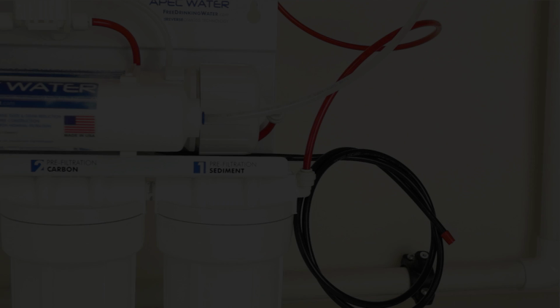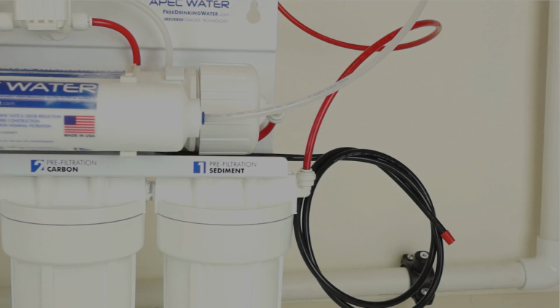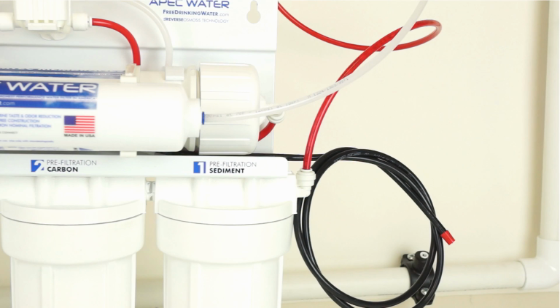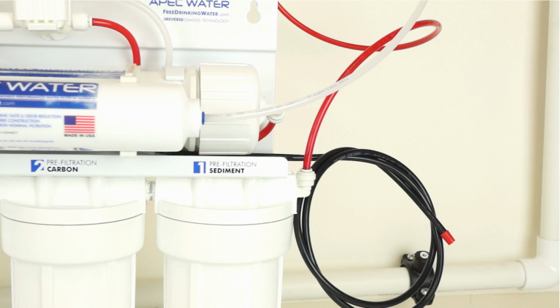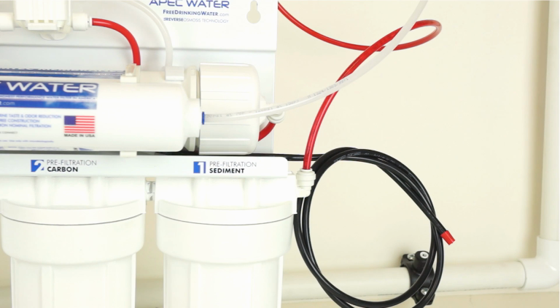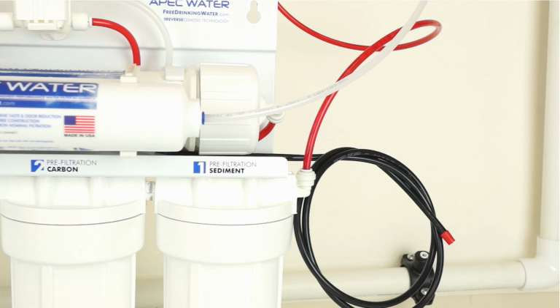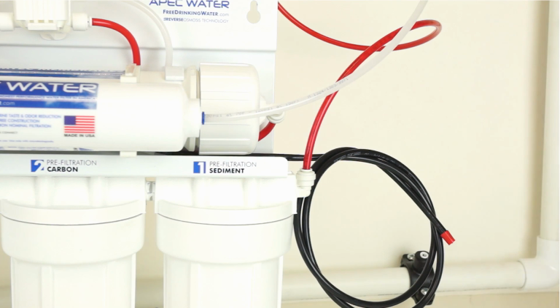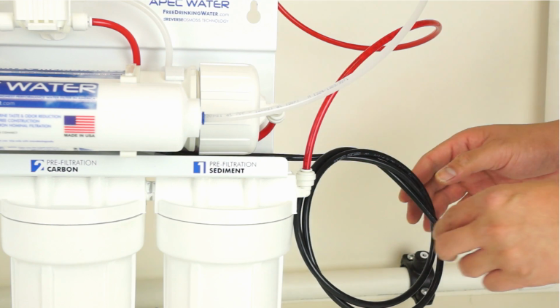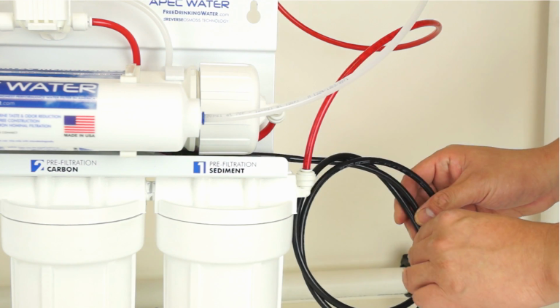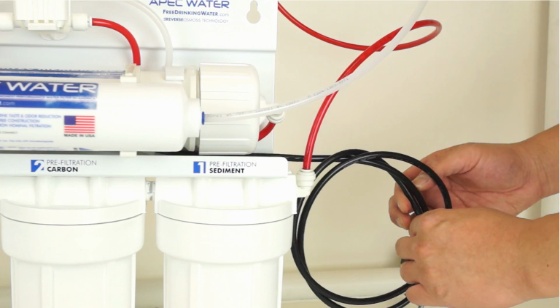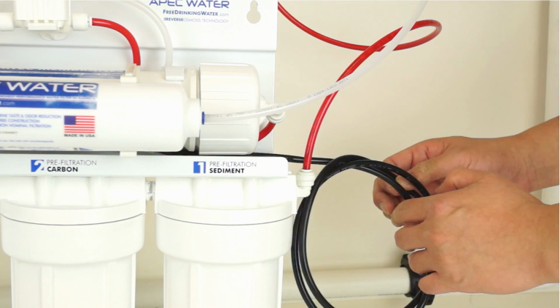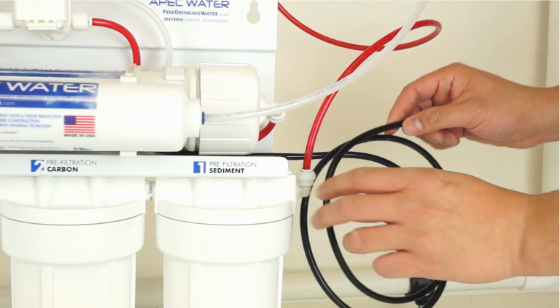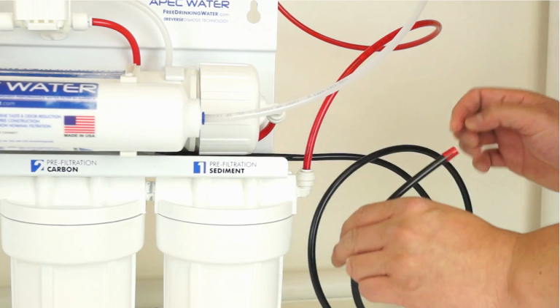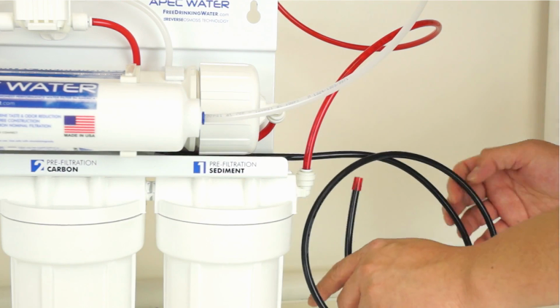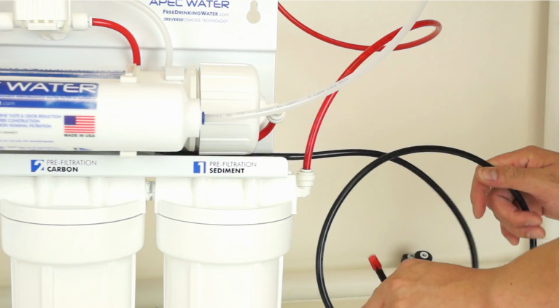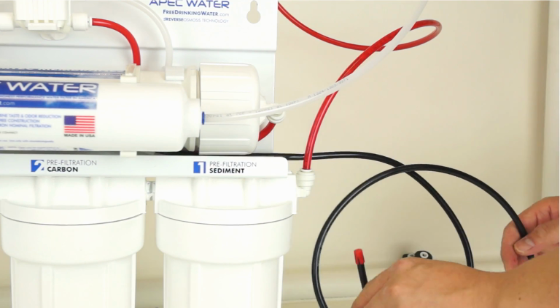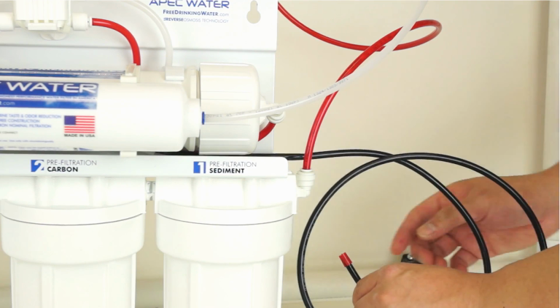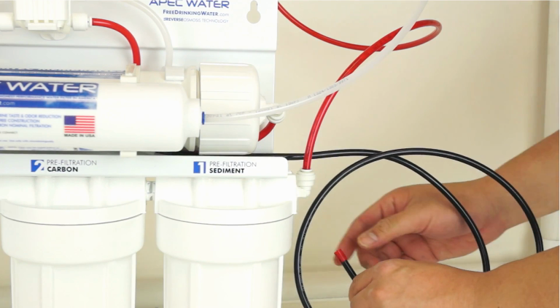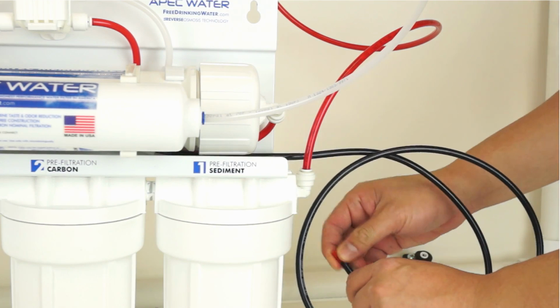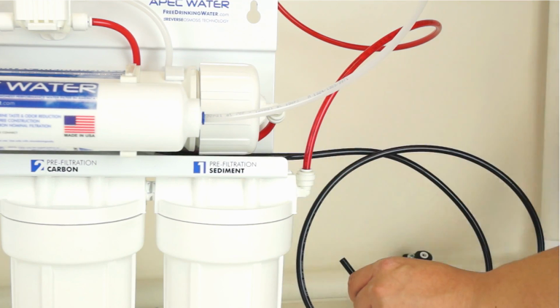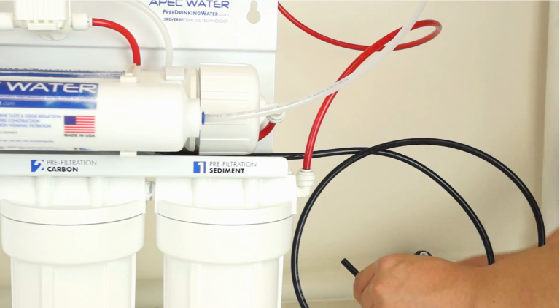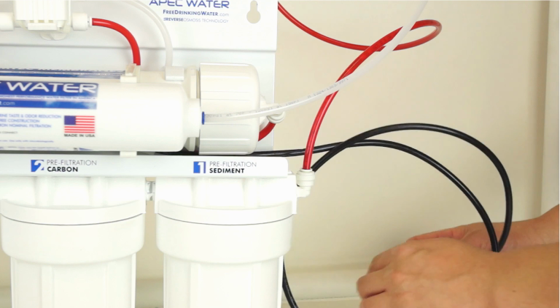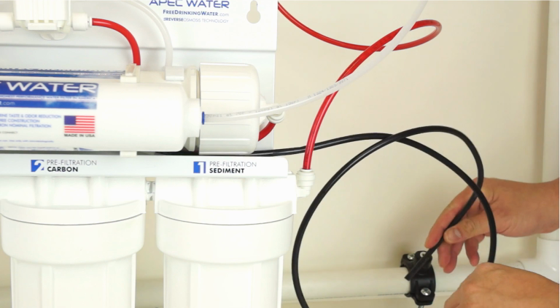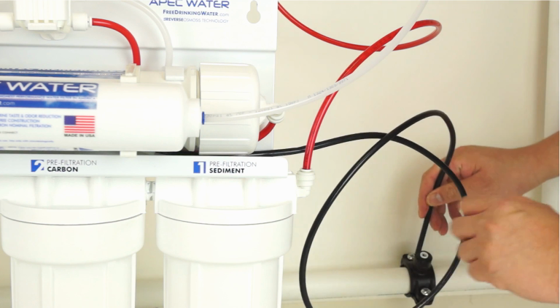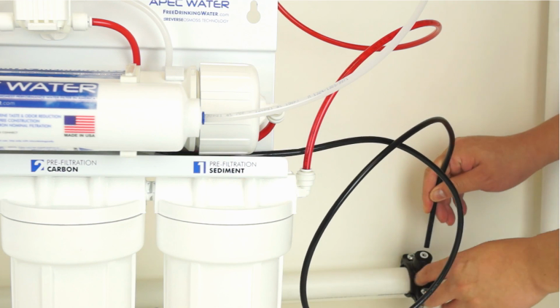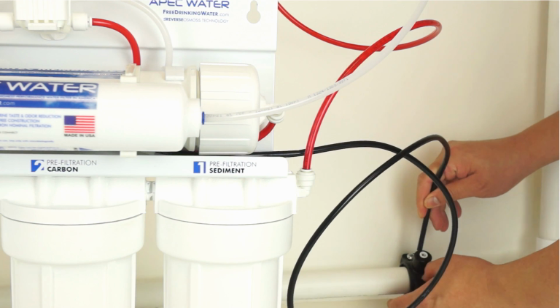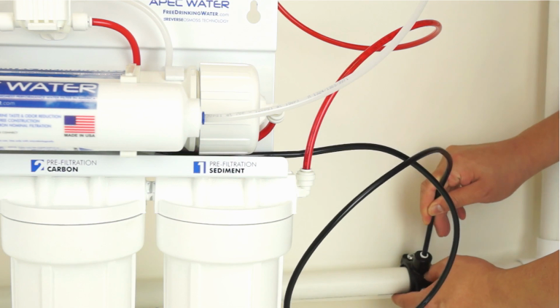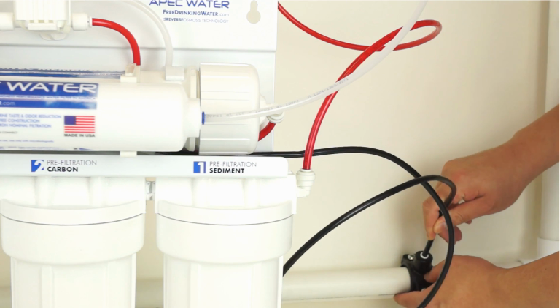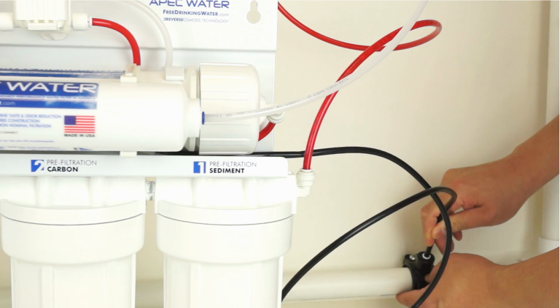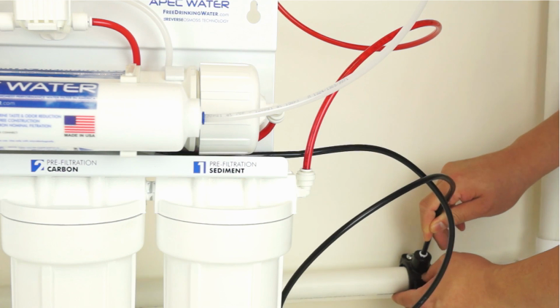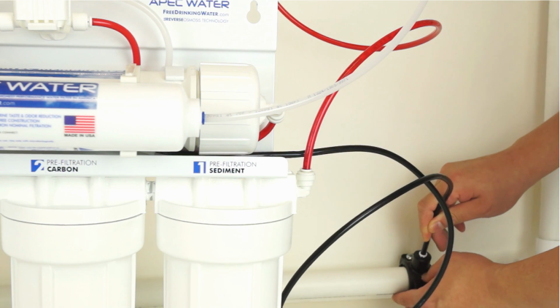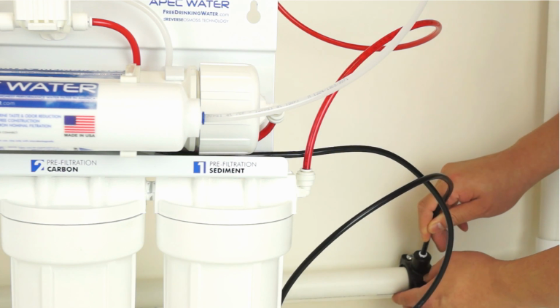The drain line is pre-installed on the system. Uncoil the black tubing and remove the red end cap. Now connect the black tubing by inserting it into the drain saddle and test the connection.